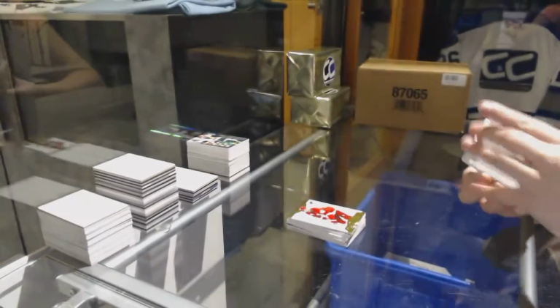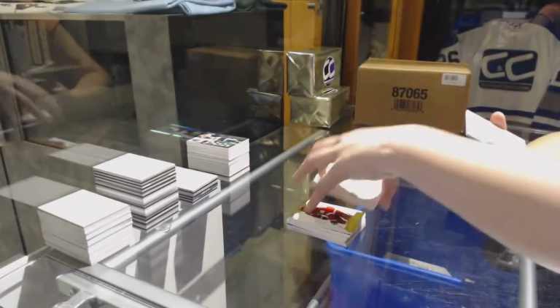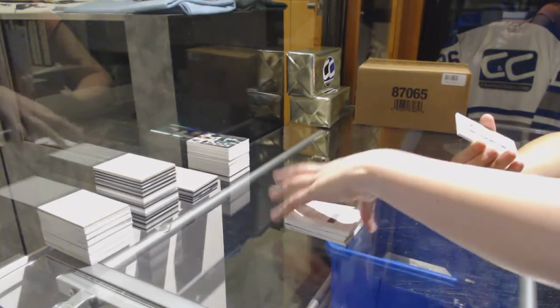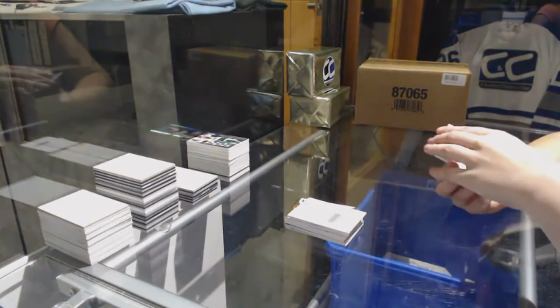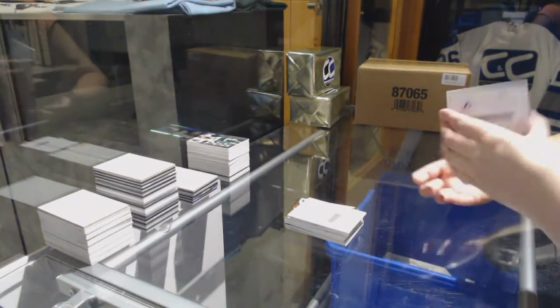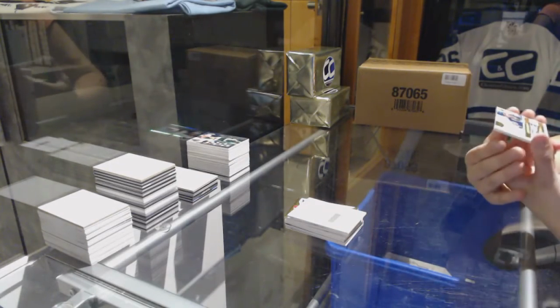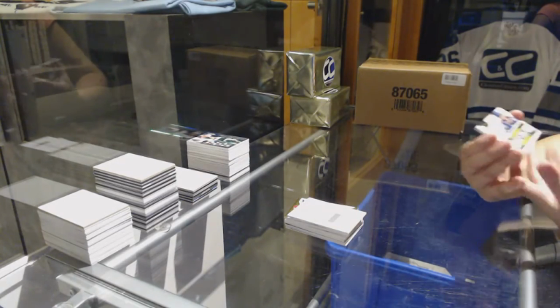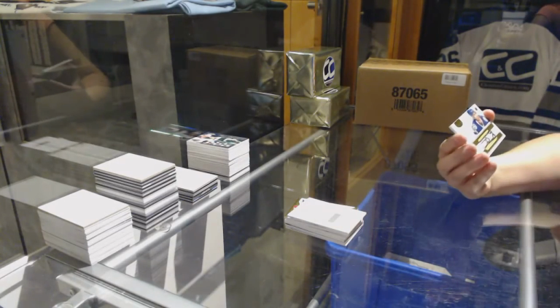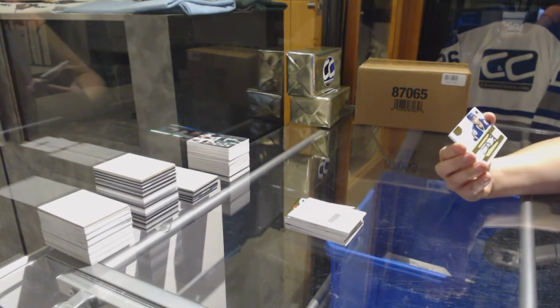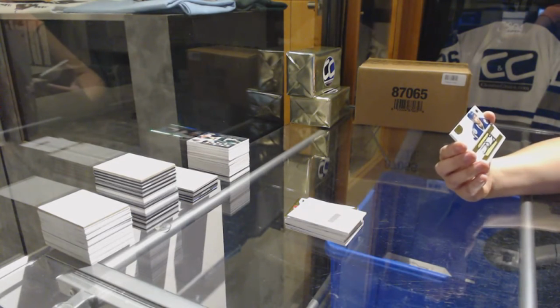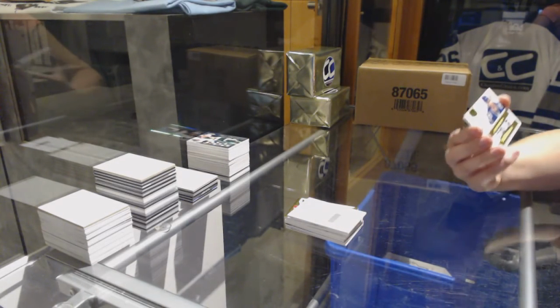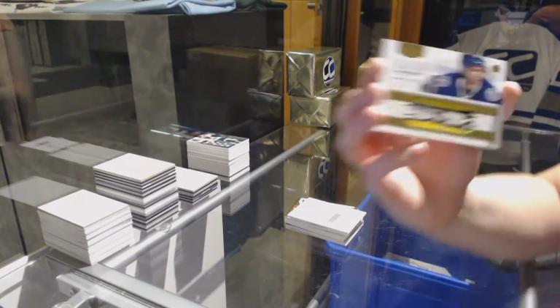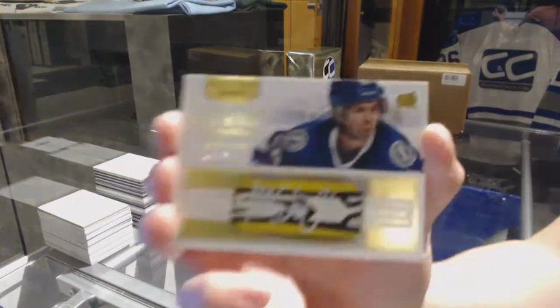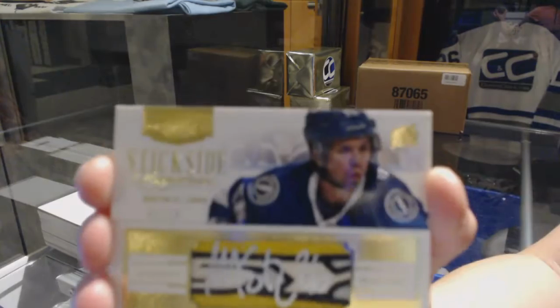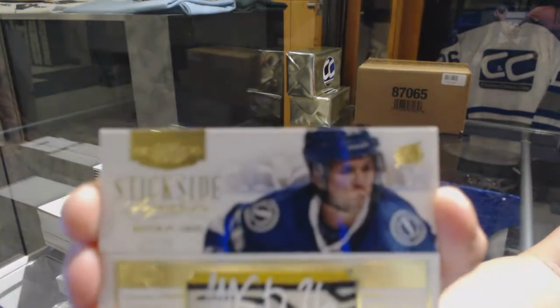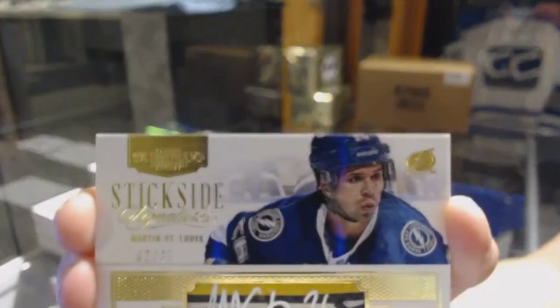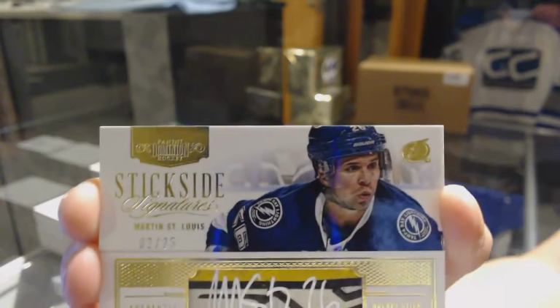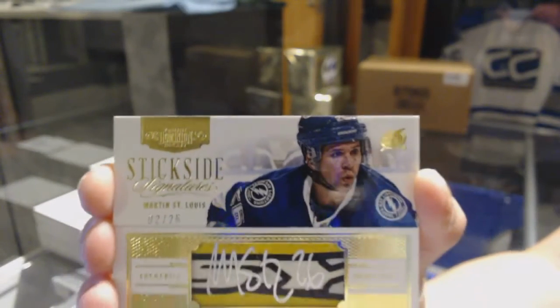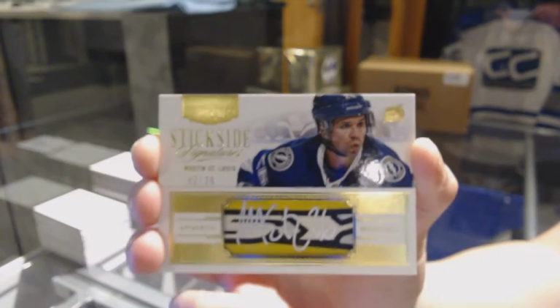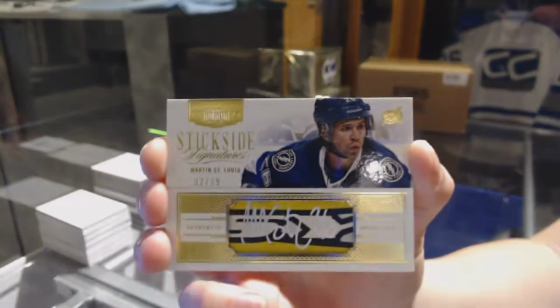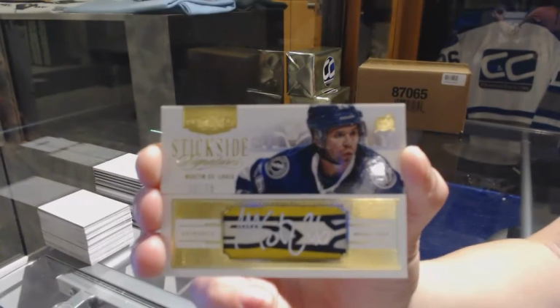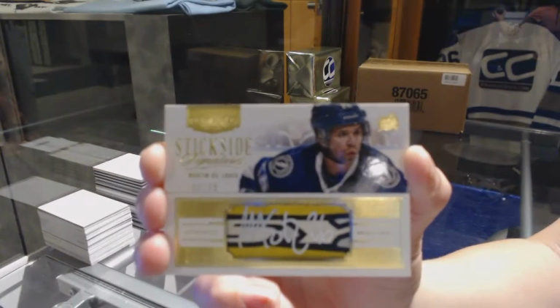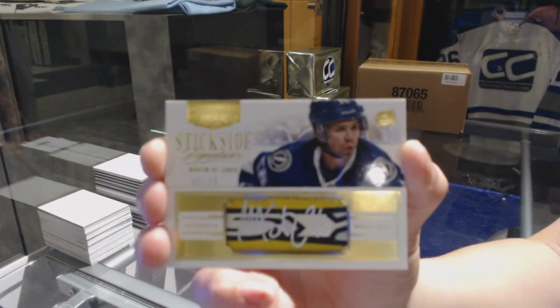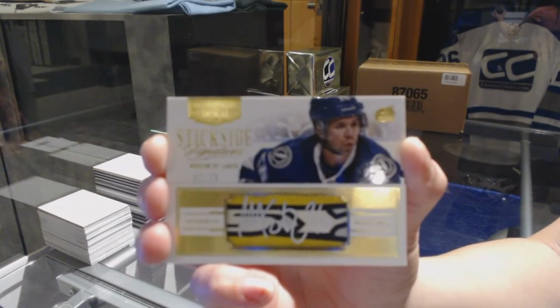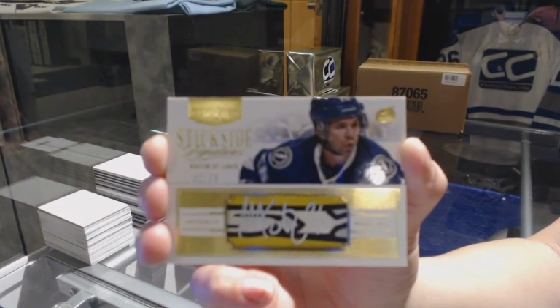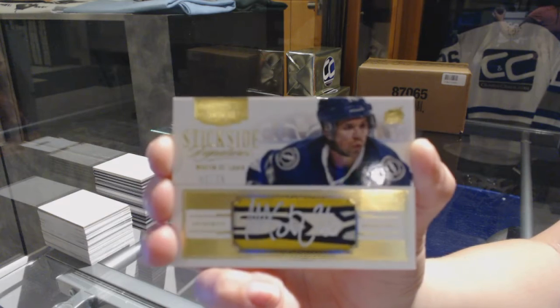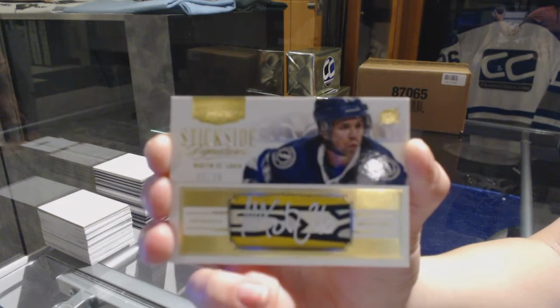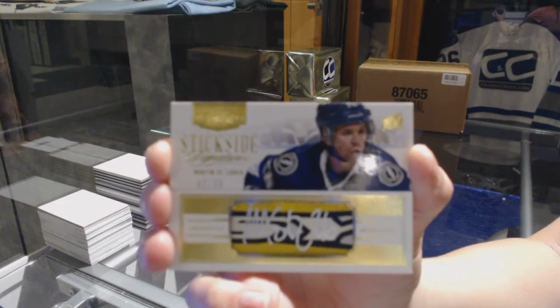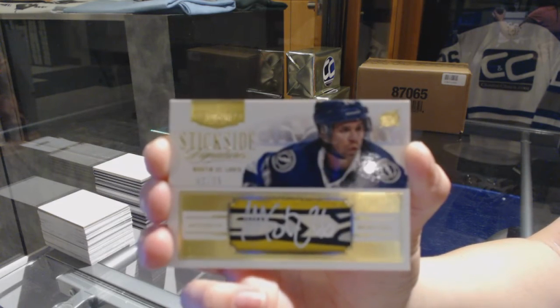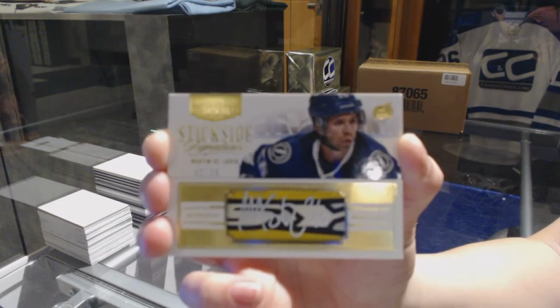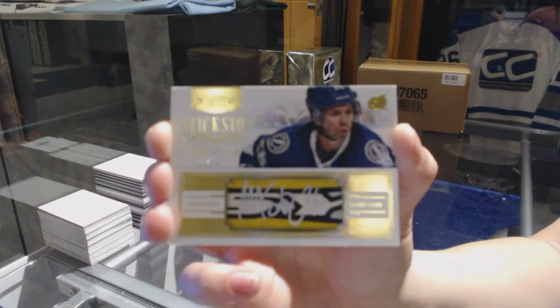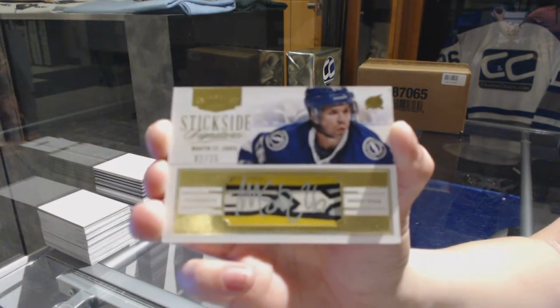And we finish off with a stick side signature numbered to 25 for the Tampa Bay Lightning — Martin St. Louis. Martin St. Louis.